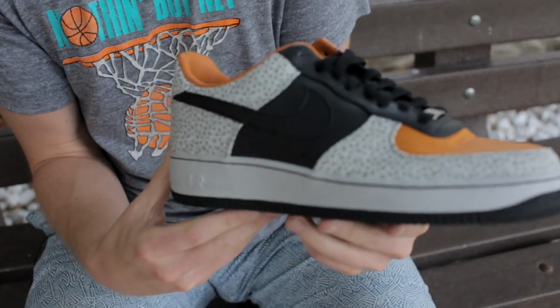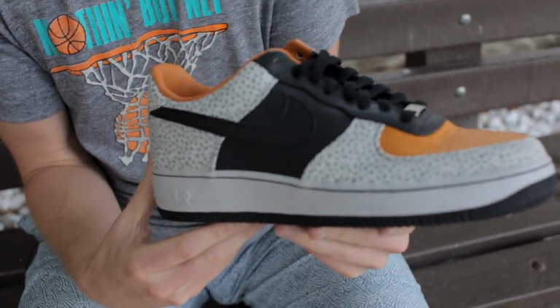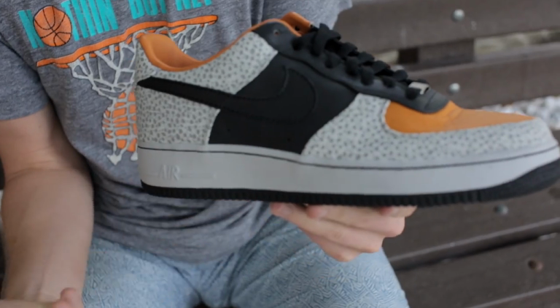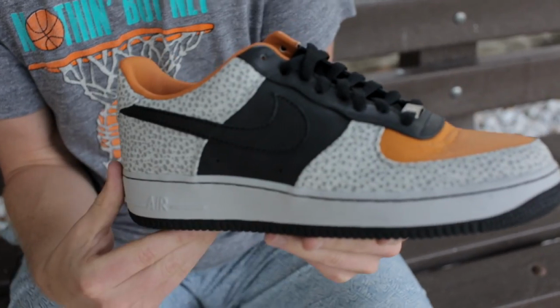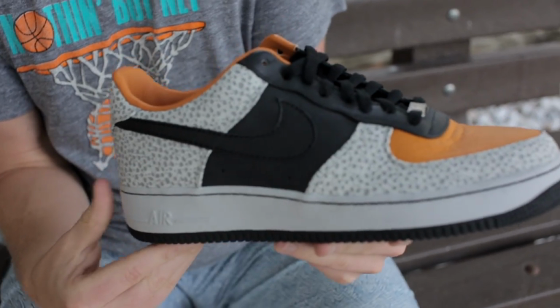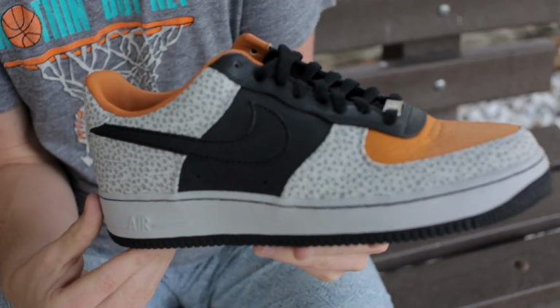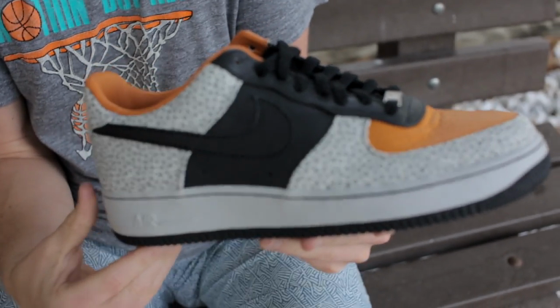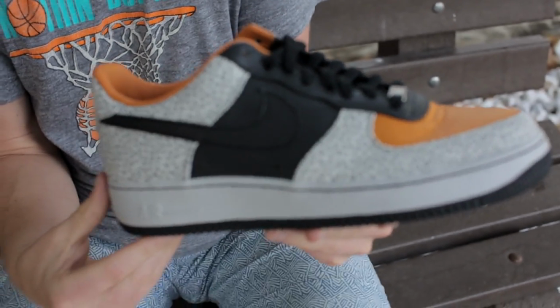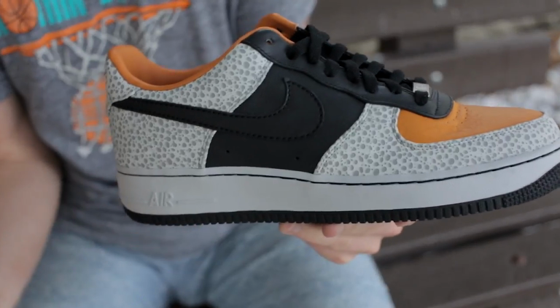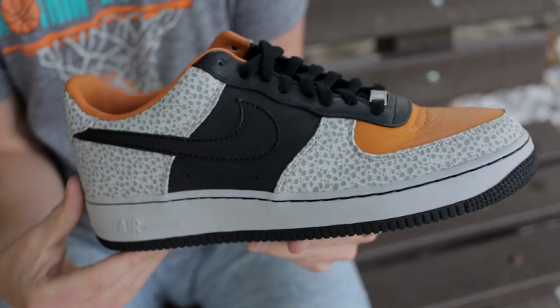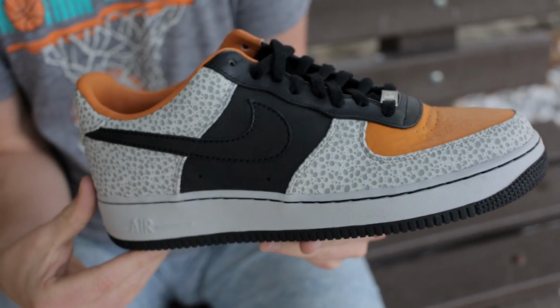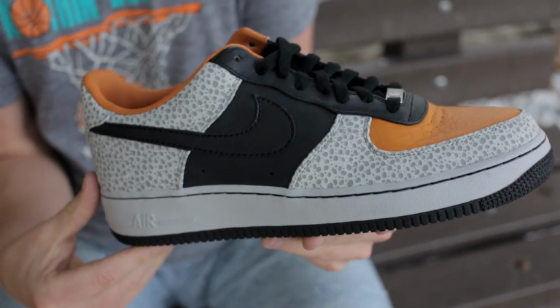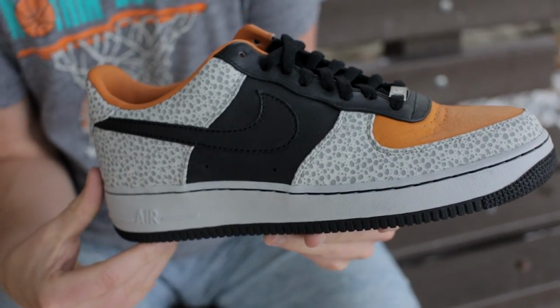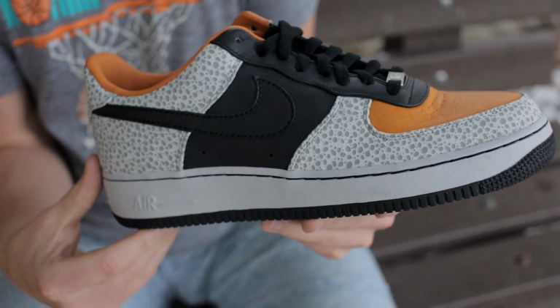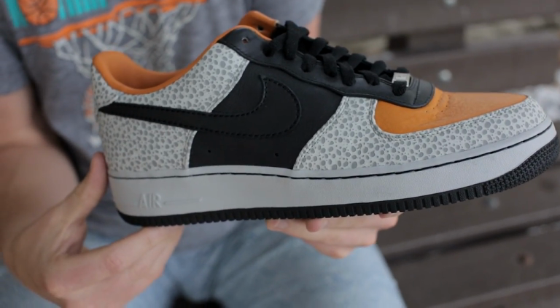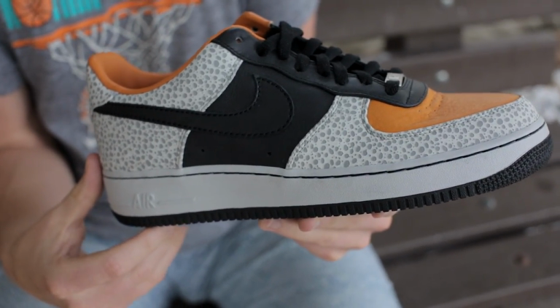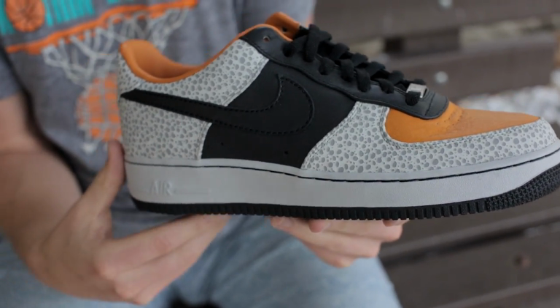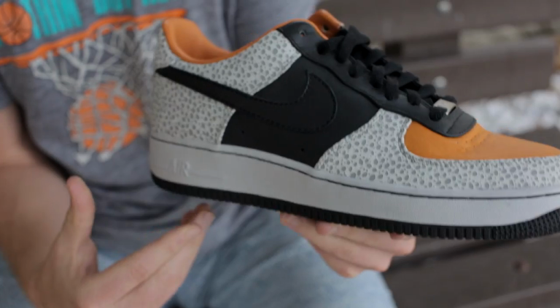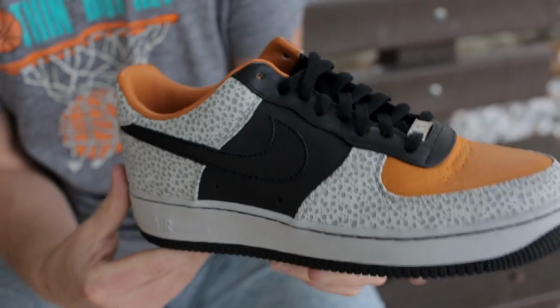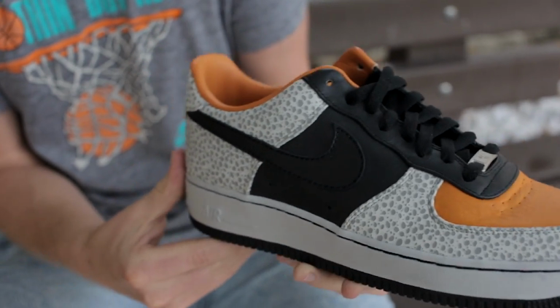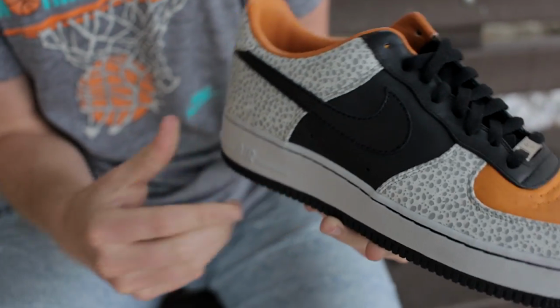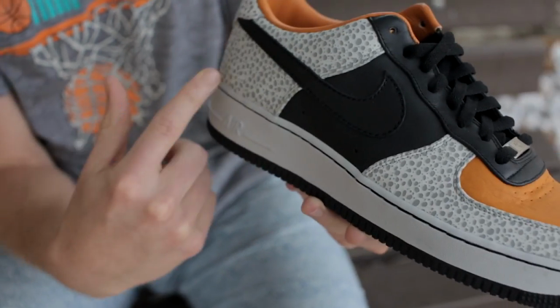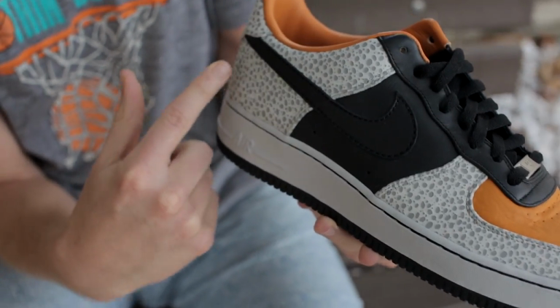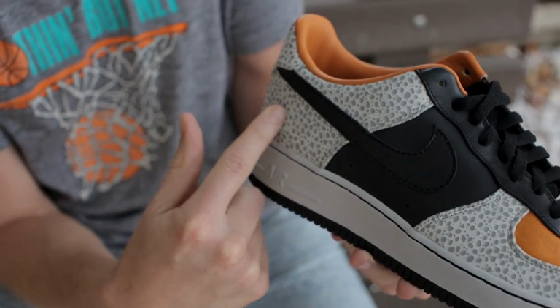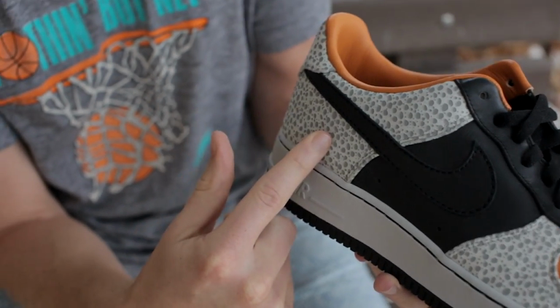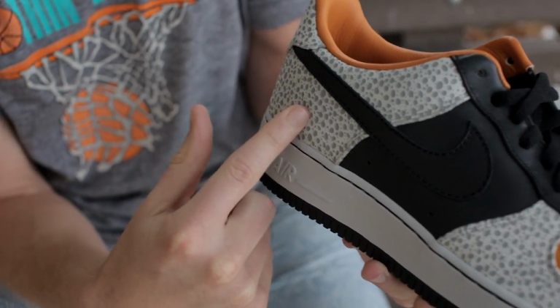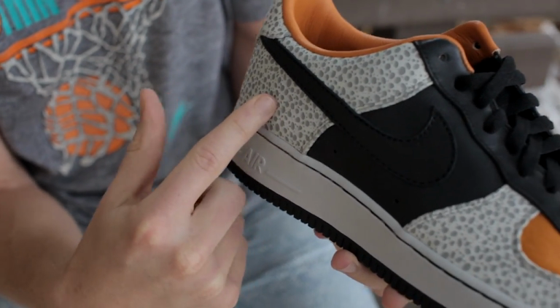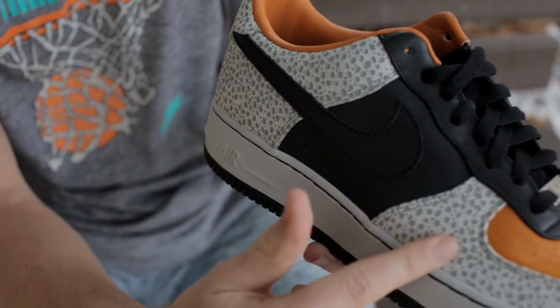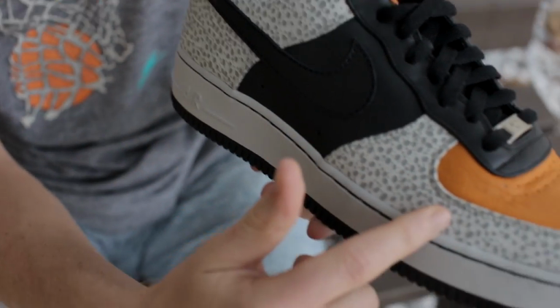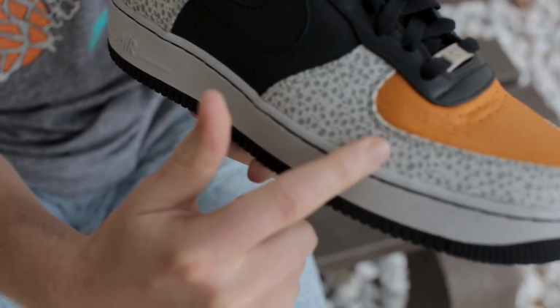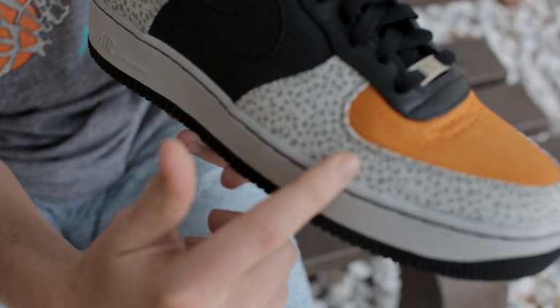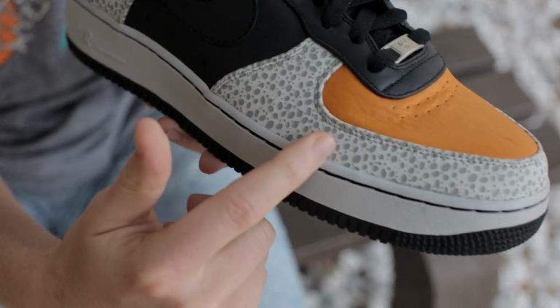The Safari is synonymous with Bismarck and hip-hop, and the Air Force One also has a very strong foothold in hip-hop culture. This premium take saw Safari print on the back panel and toe box, much like the runner.